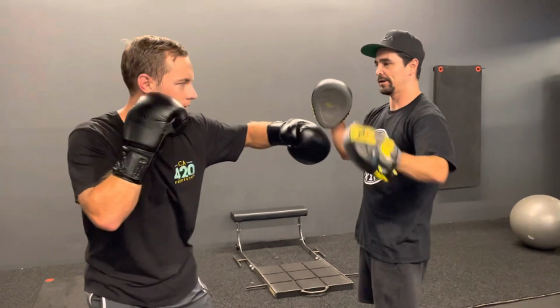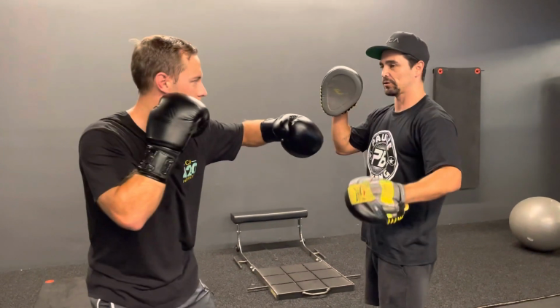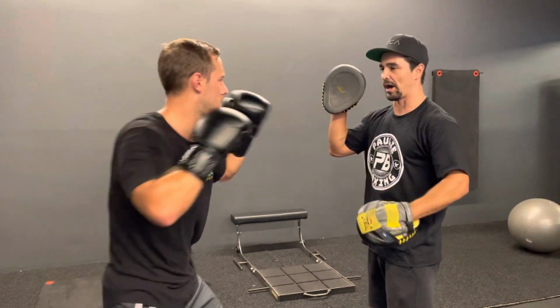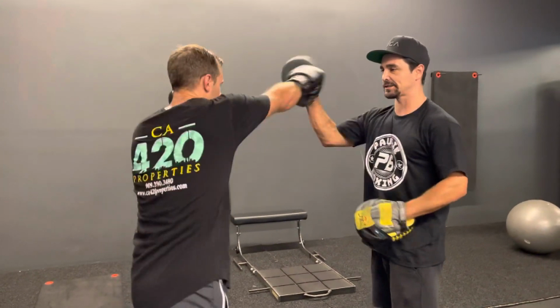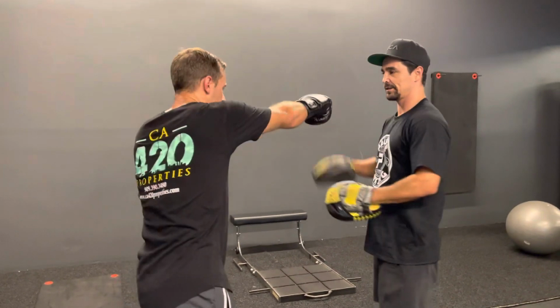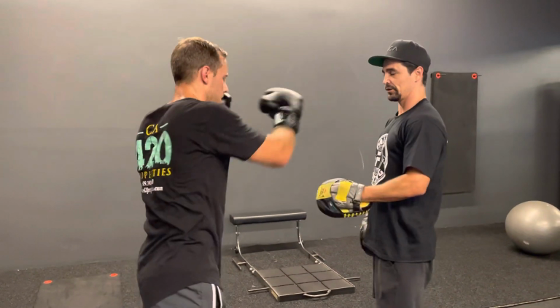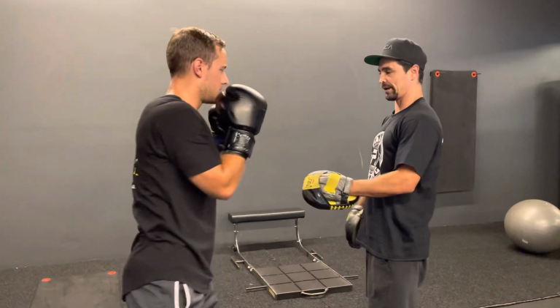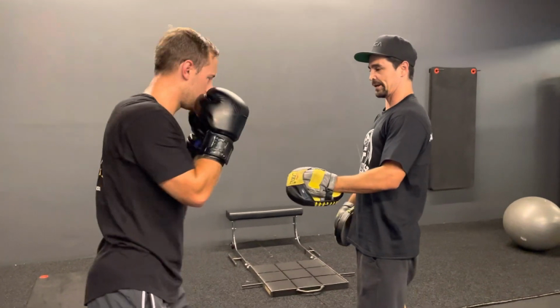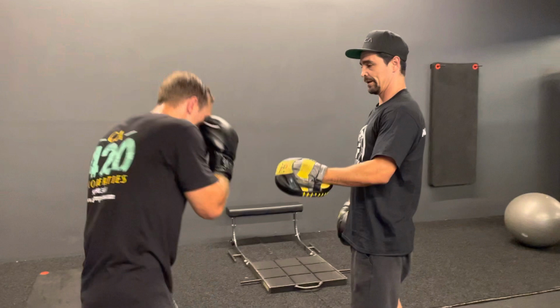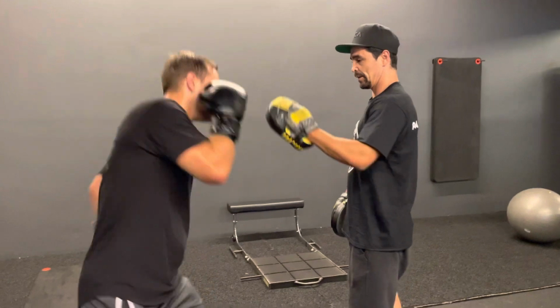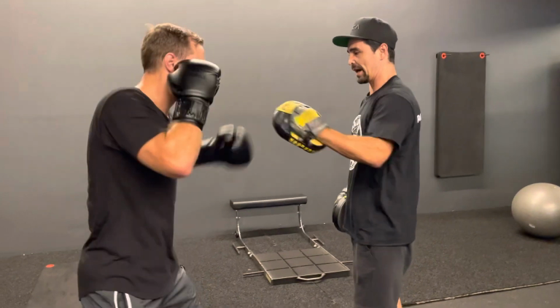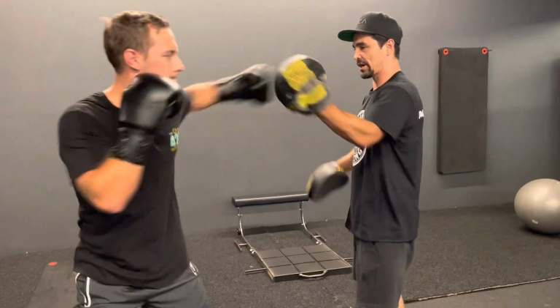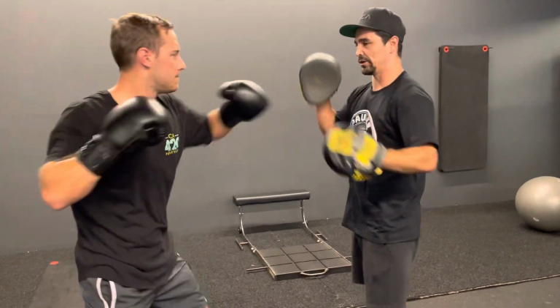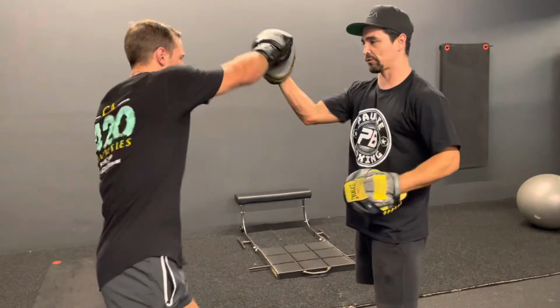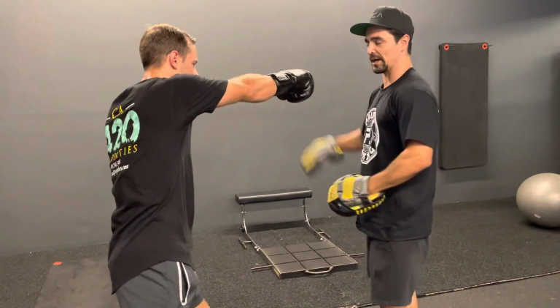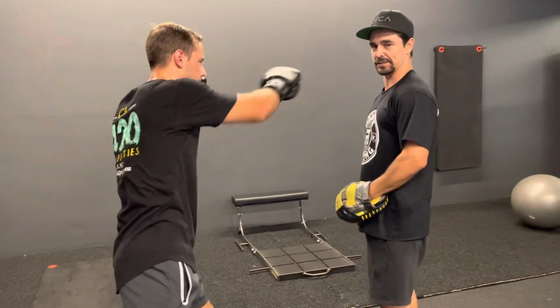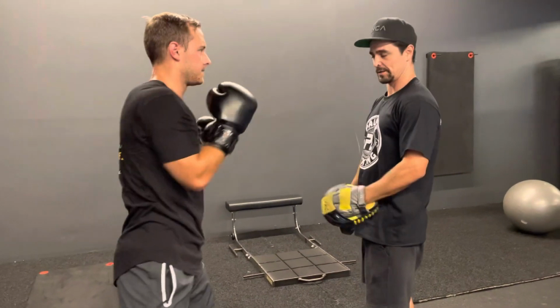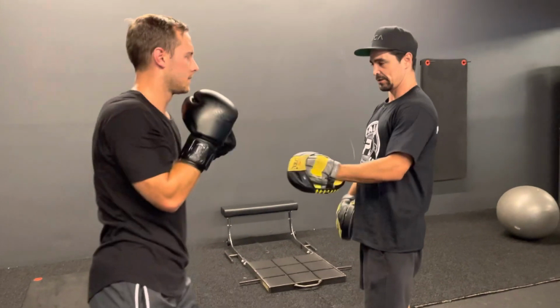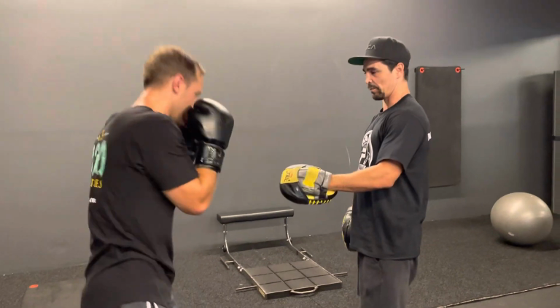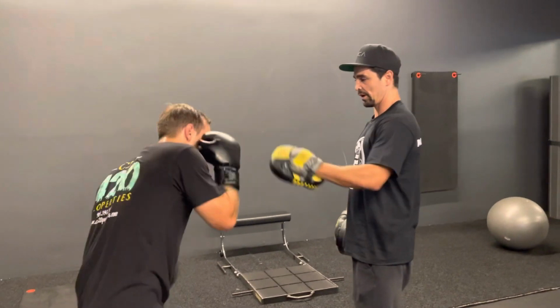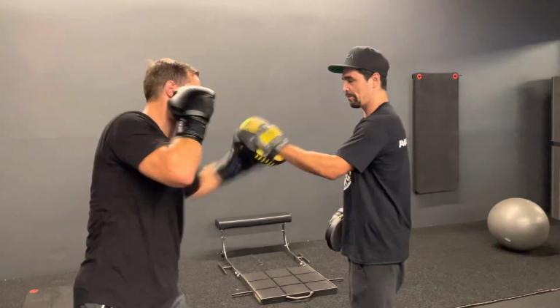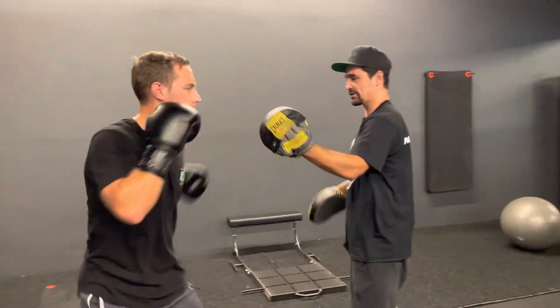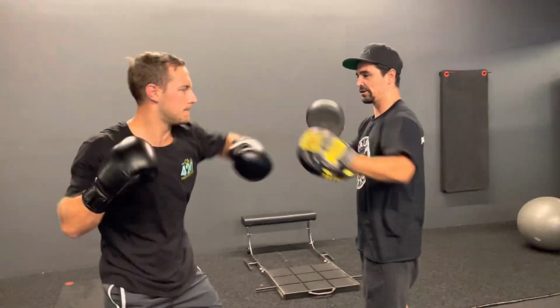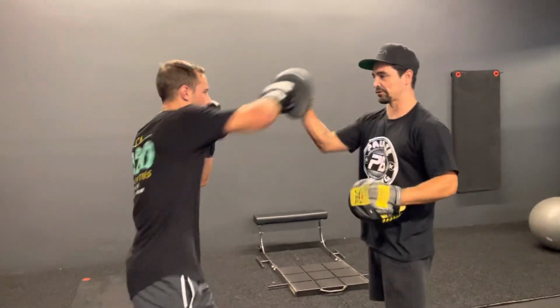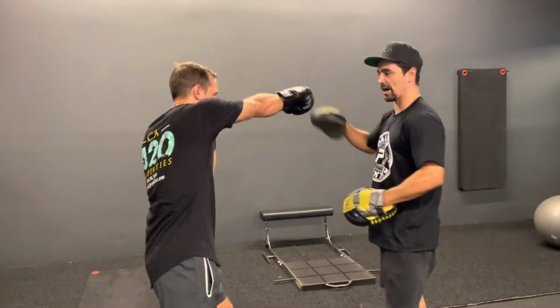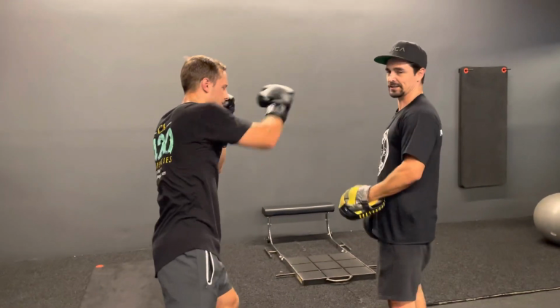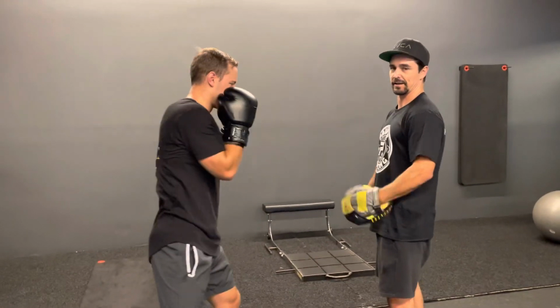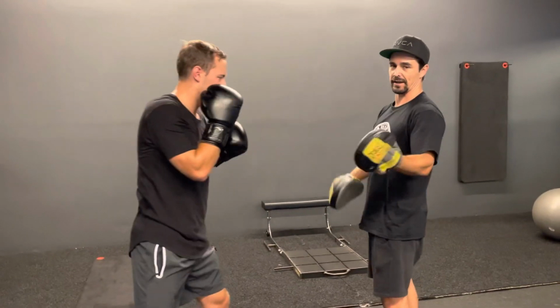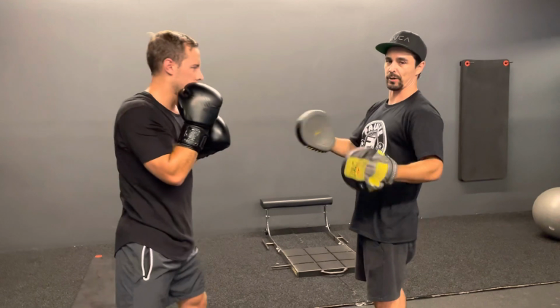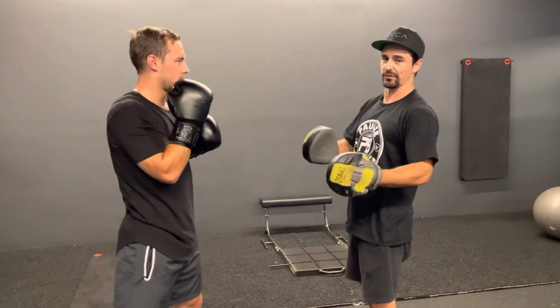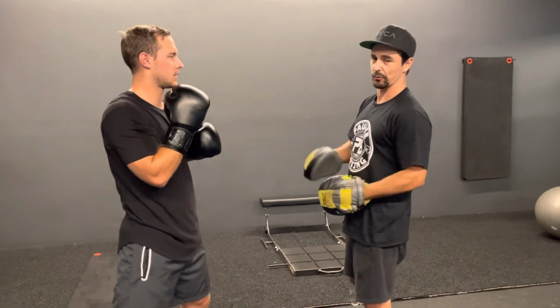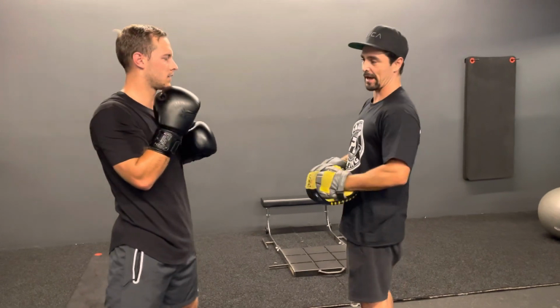Next part: body shot, left hook to the body, left hook to the head, cross. Do it again — body shot, cross. One more: body shot, cross. Okay, now we're going to put the two parts together.